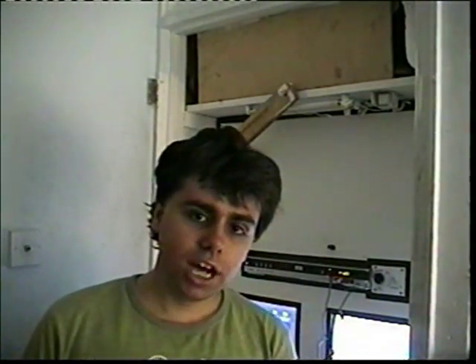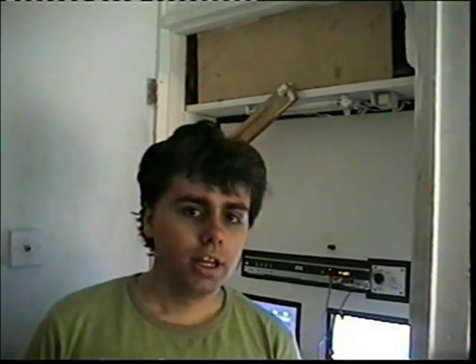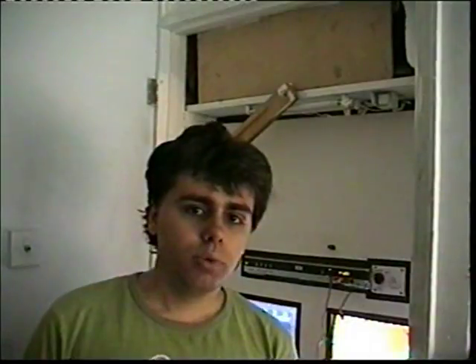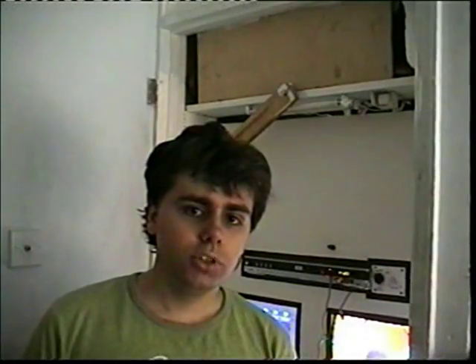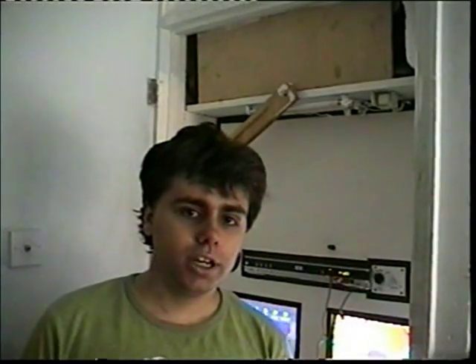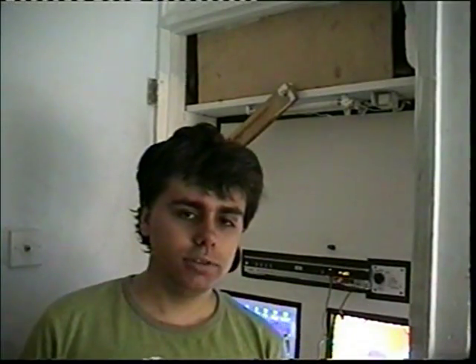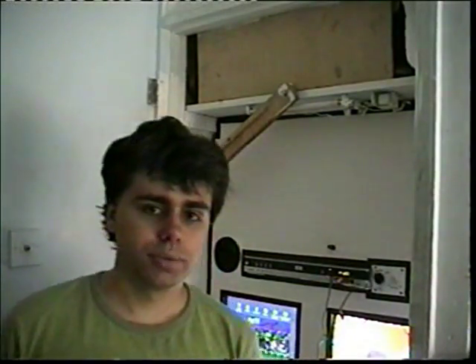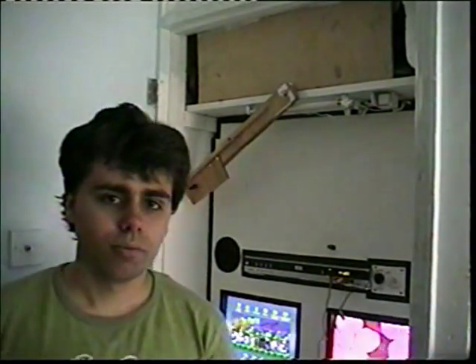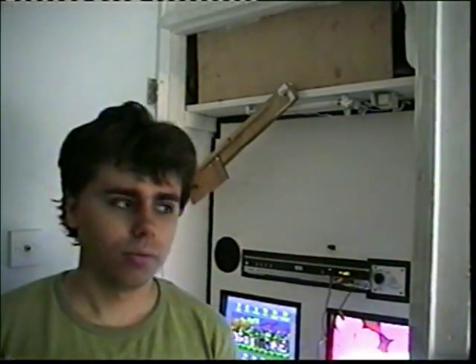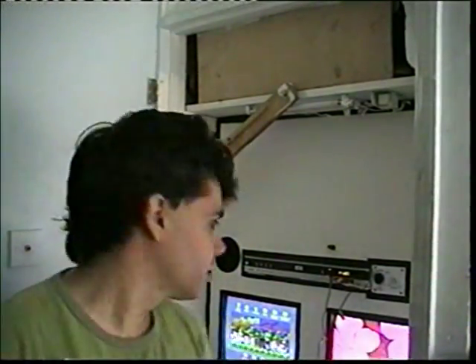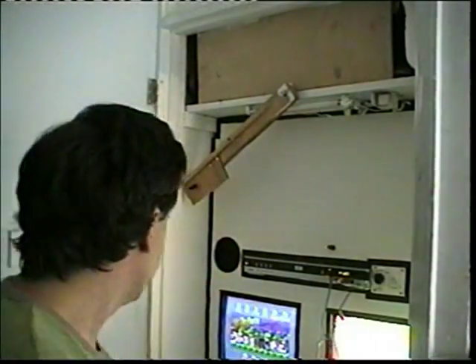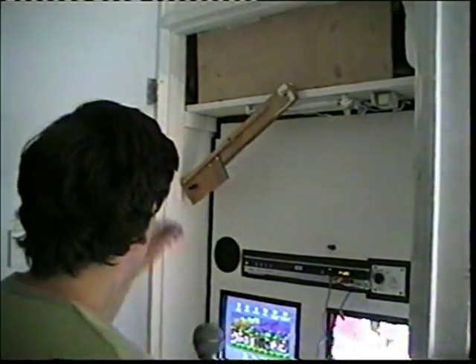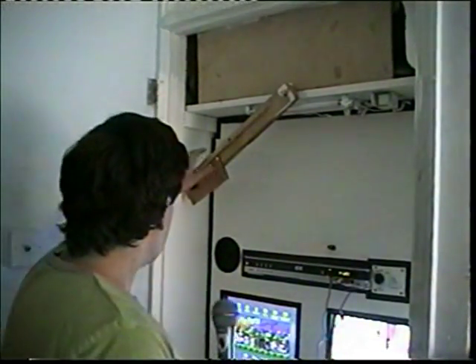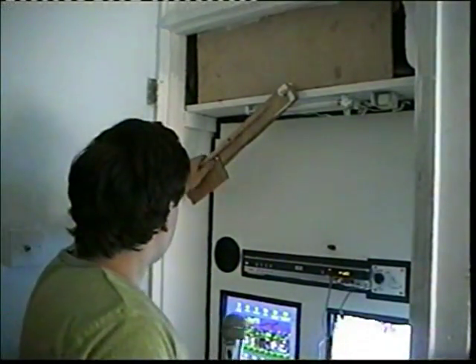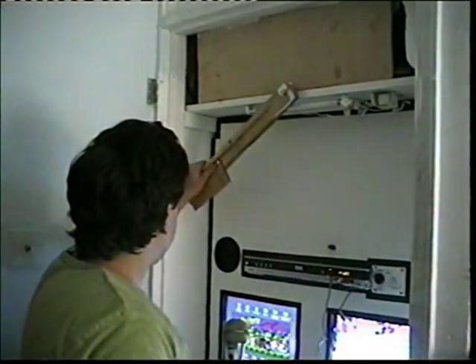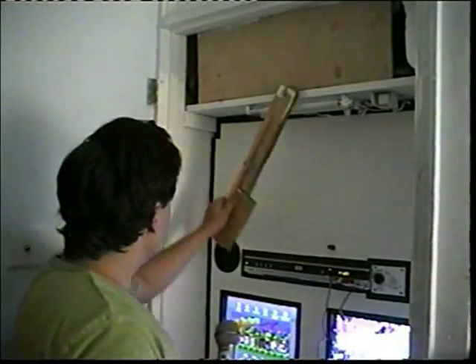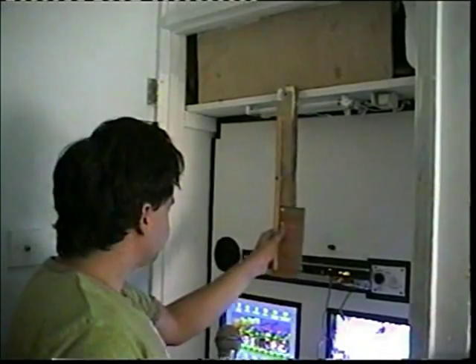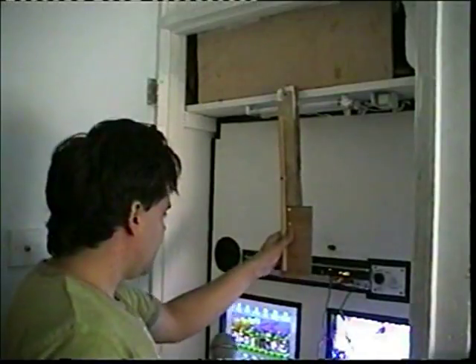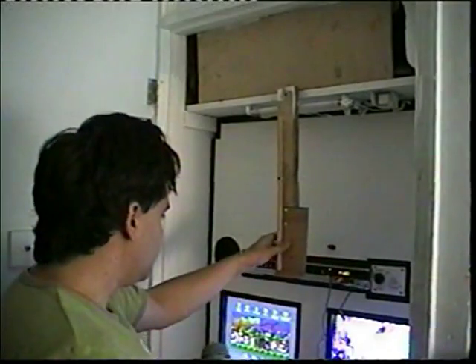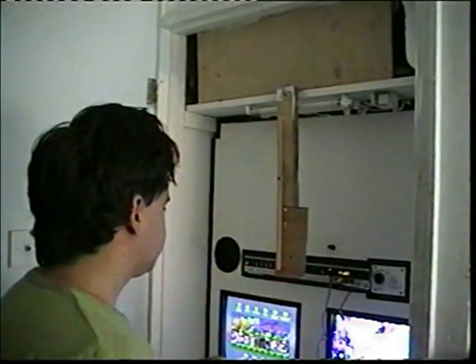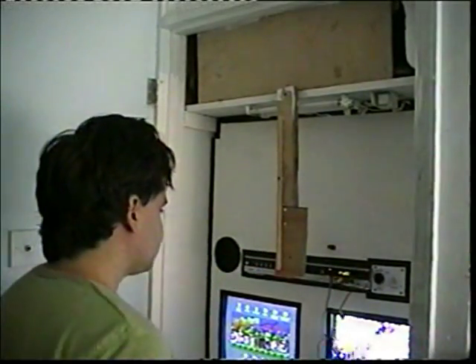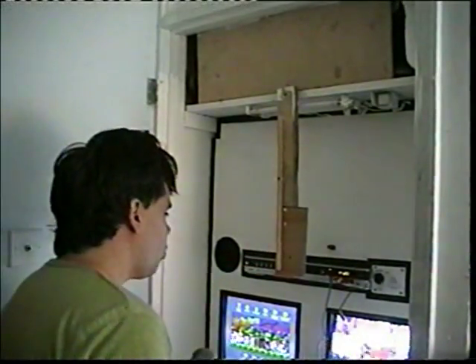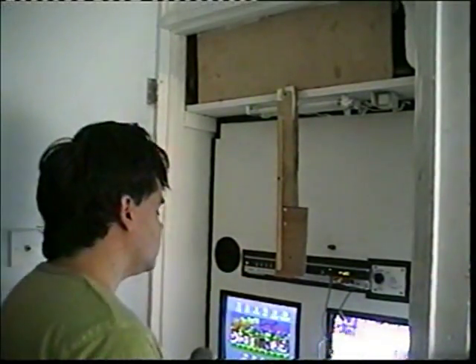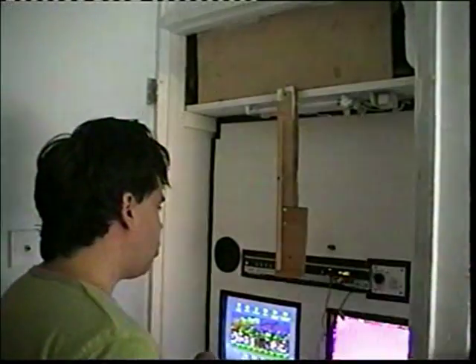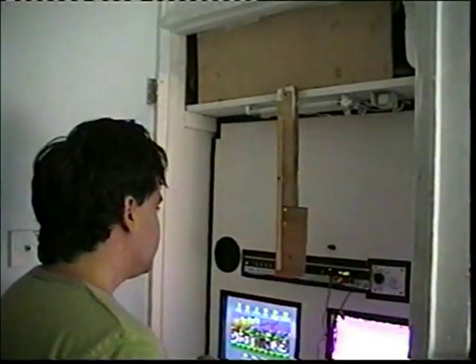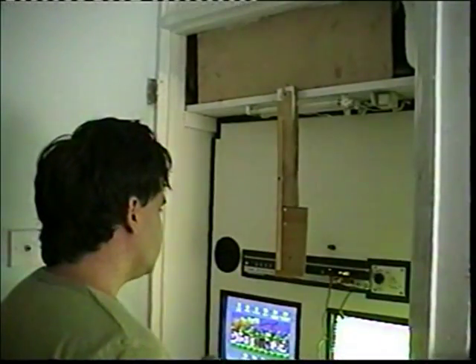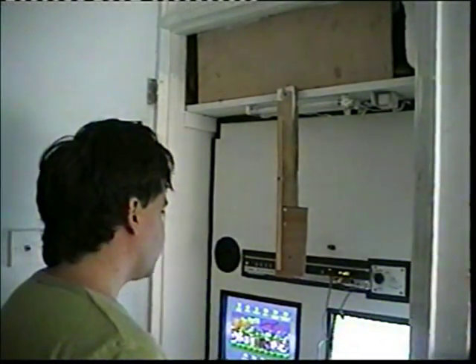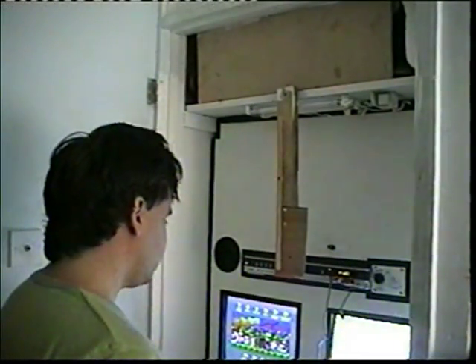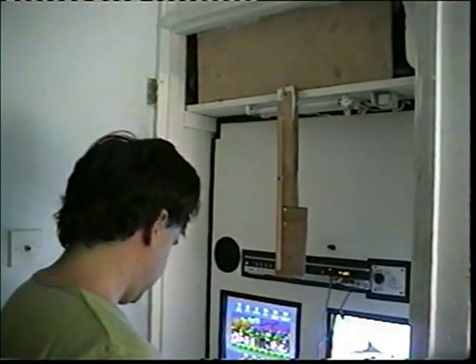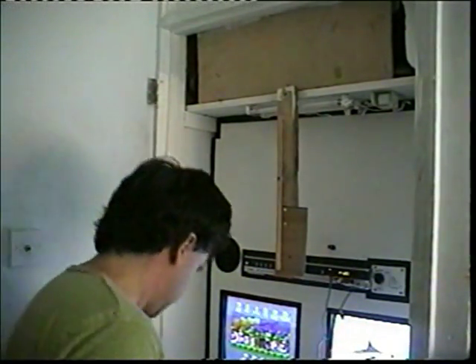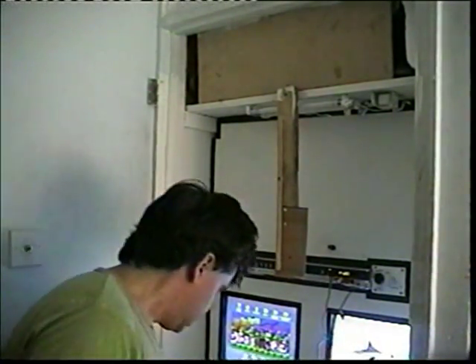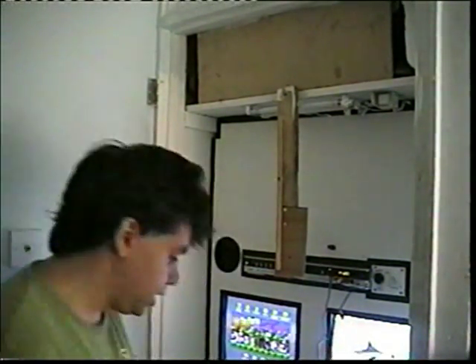Now I'm going to show you how I set it up for when I'm doing my cartoons. This bit comes down, and what this is for is to hold the camera up.